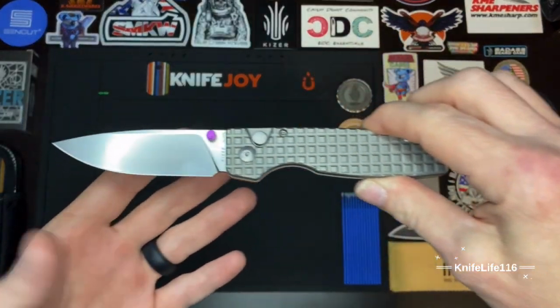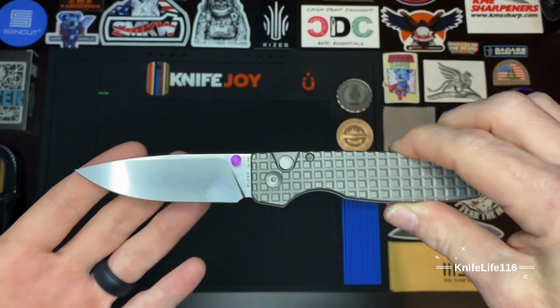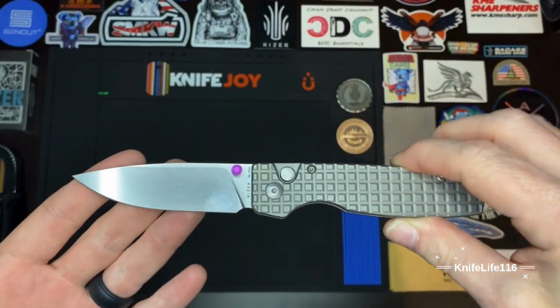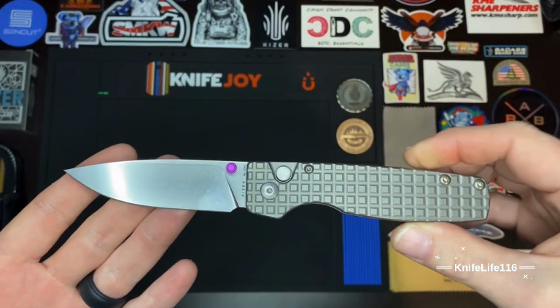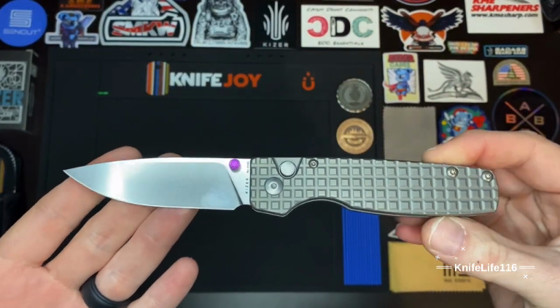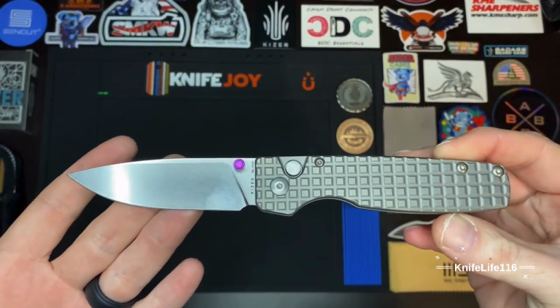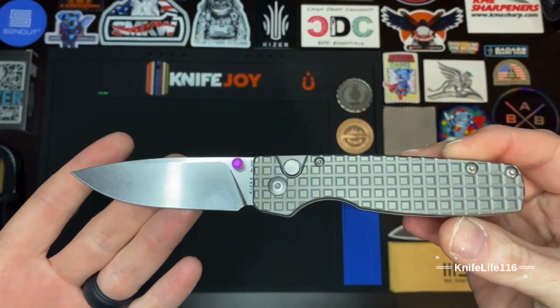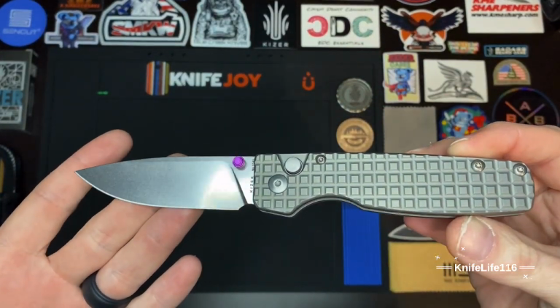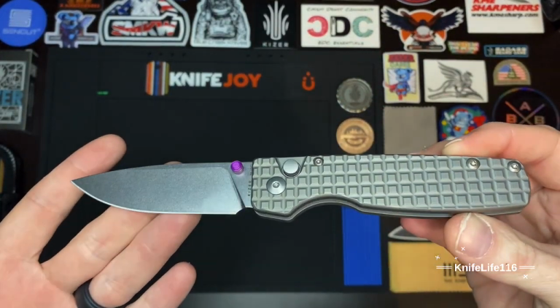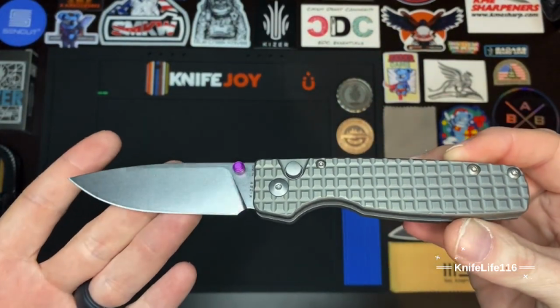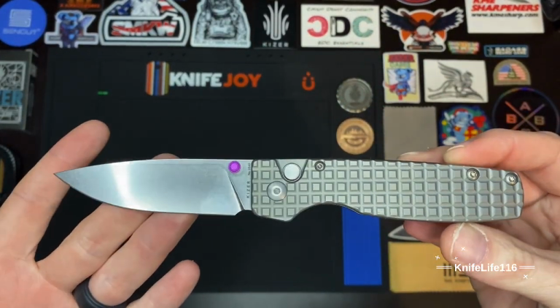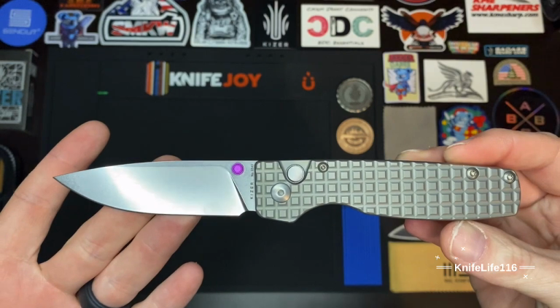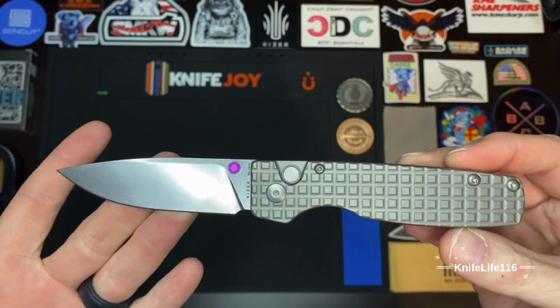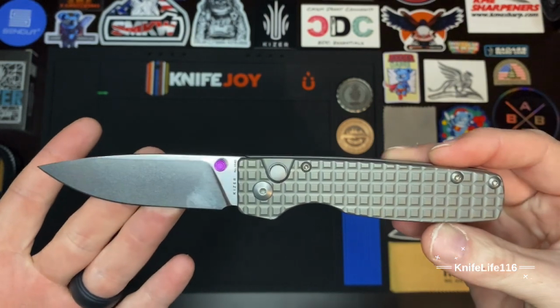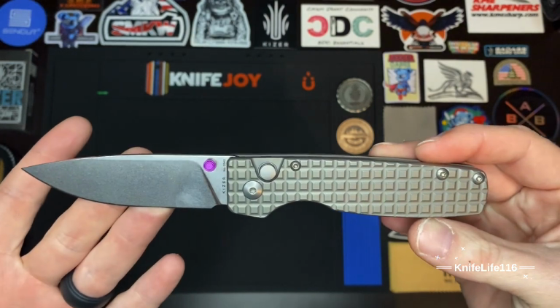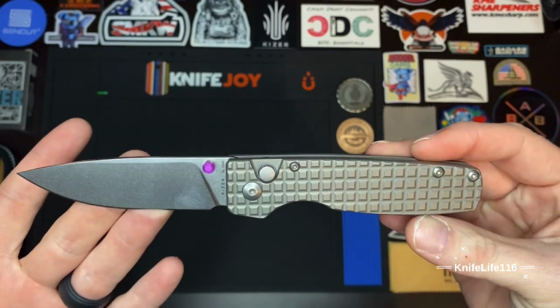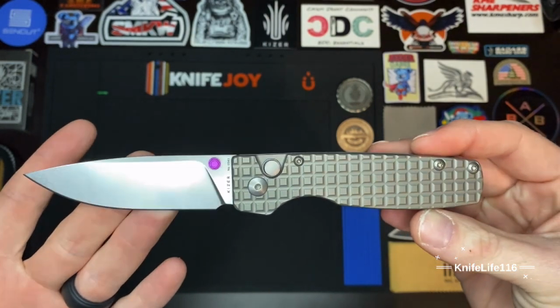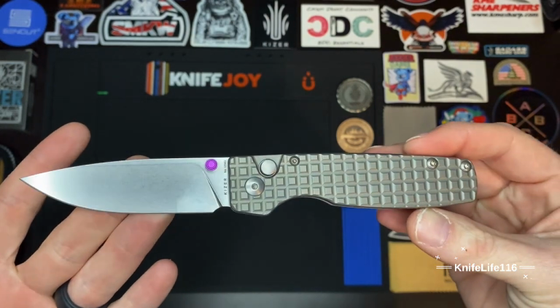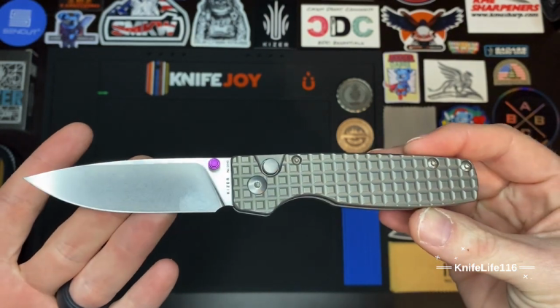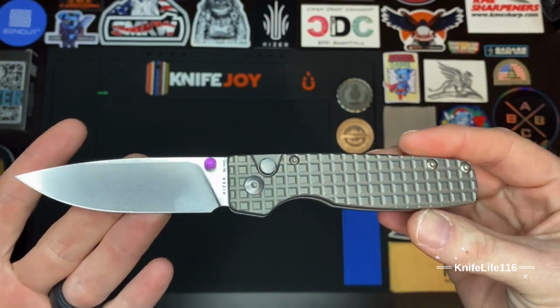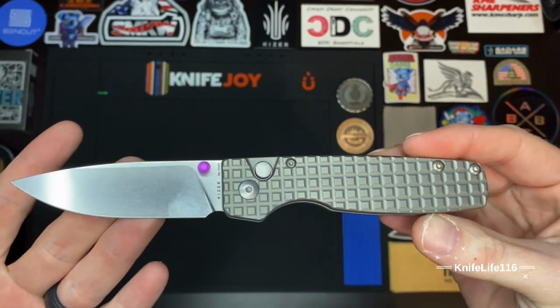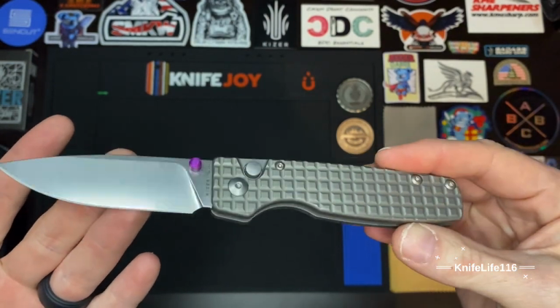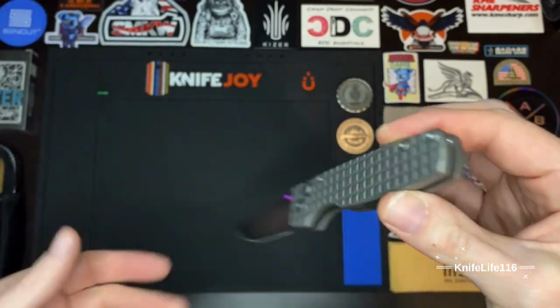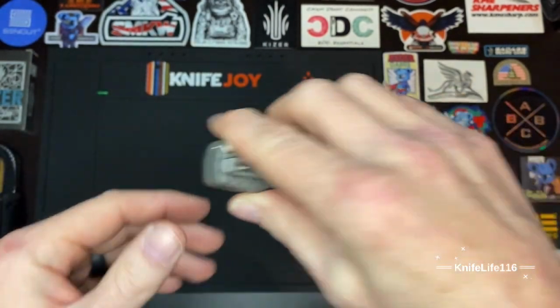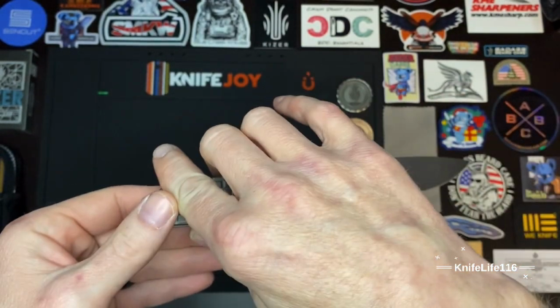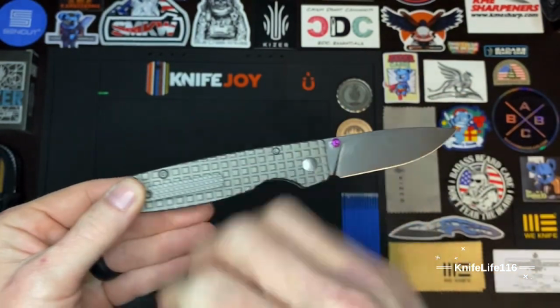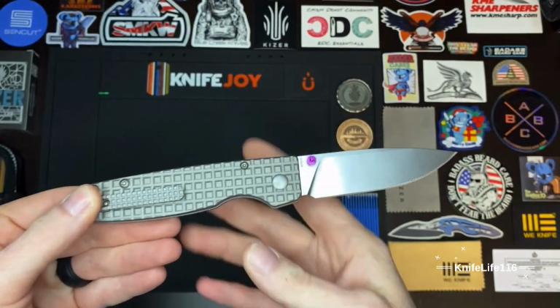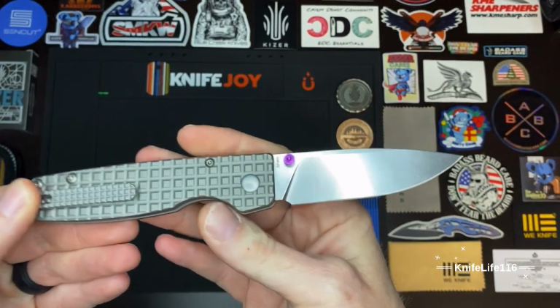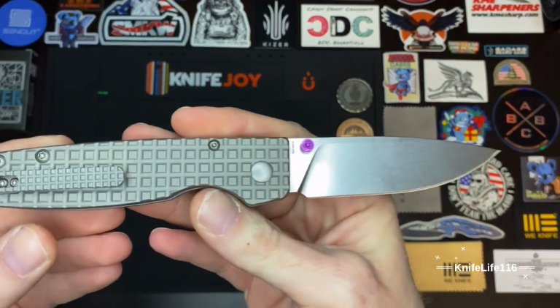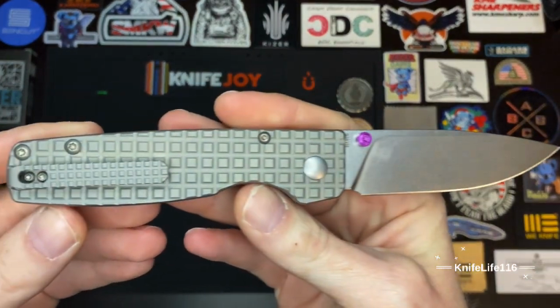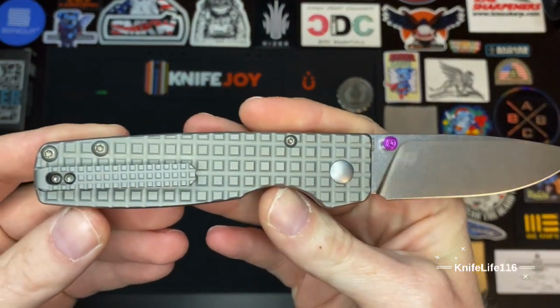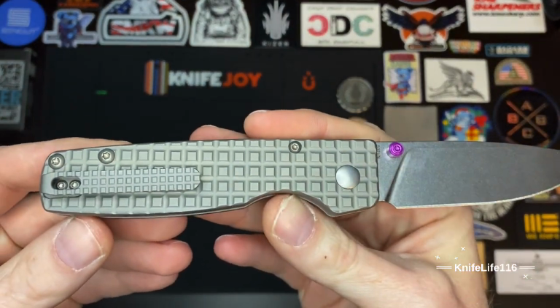If we go up here you can see that they did kind of a serialized number on this run — there are the numbers right there. And there's your blade steel marked as well.